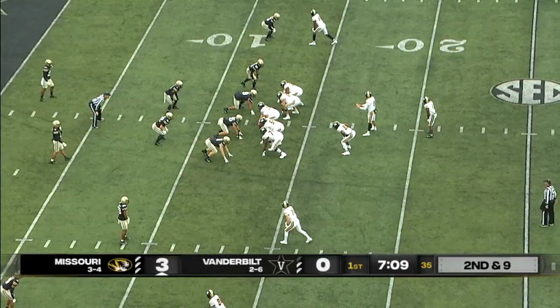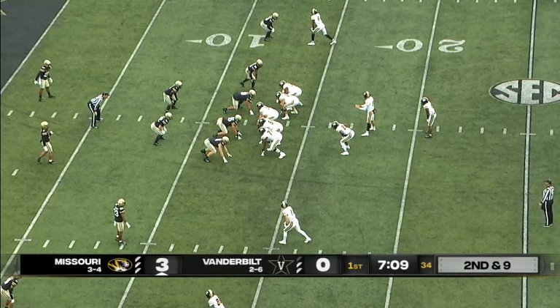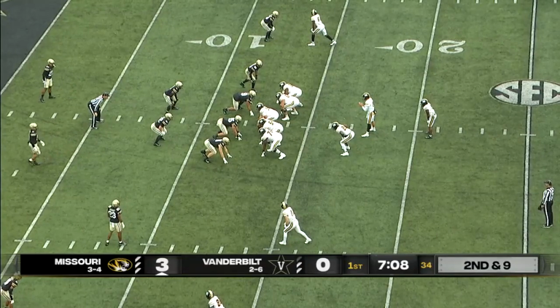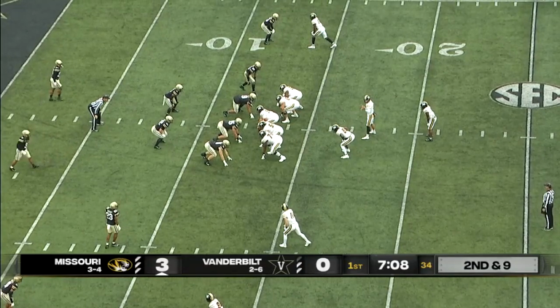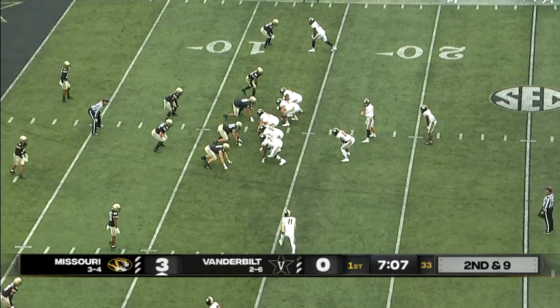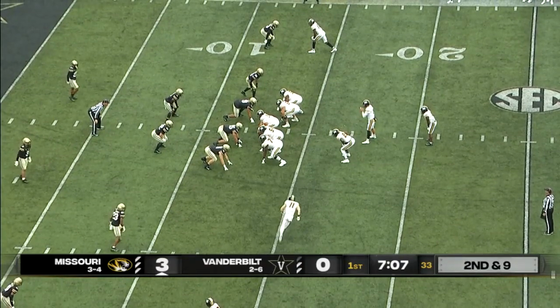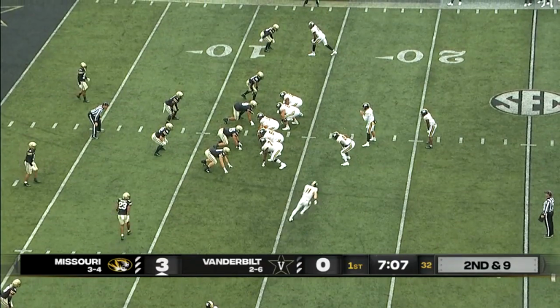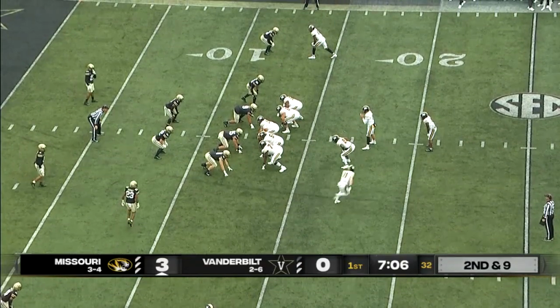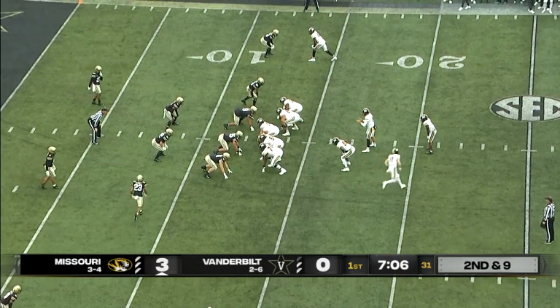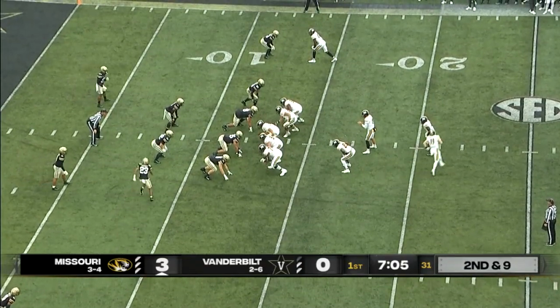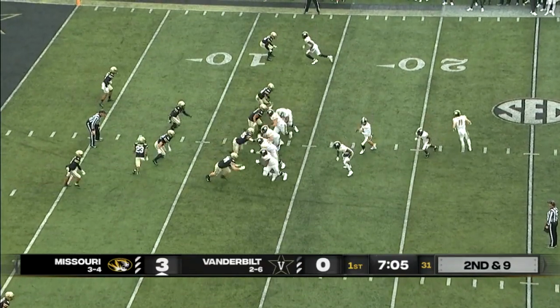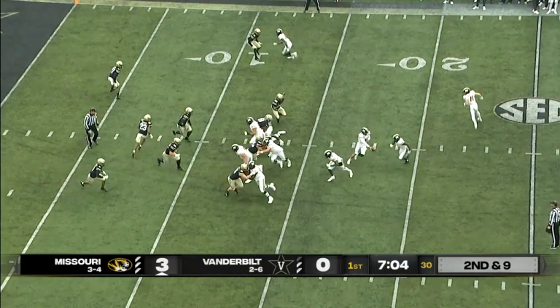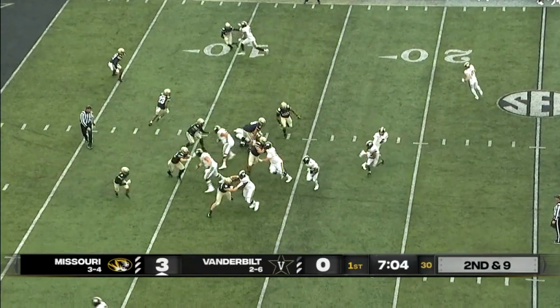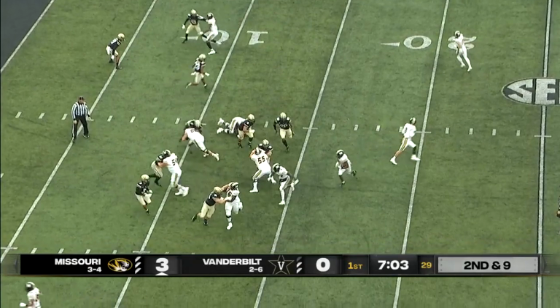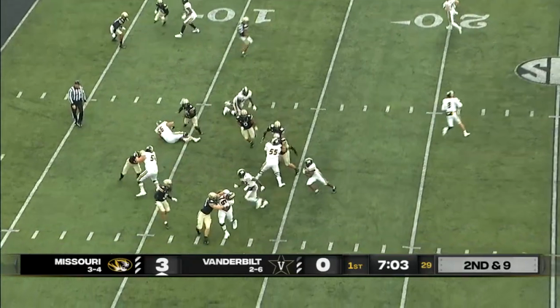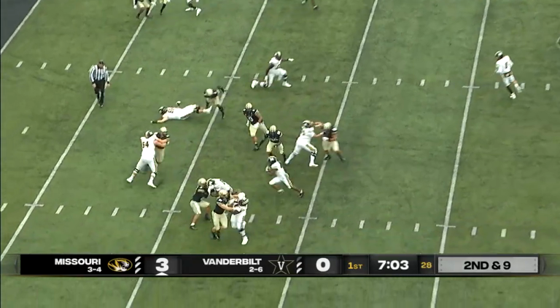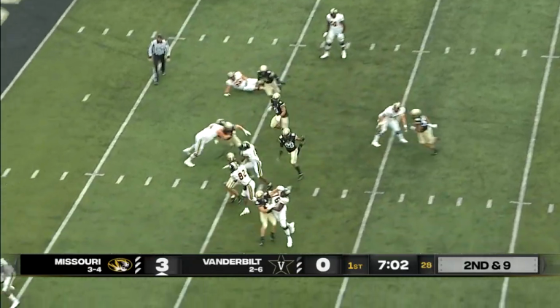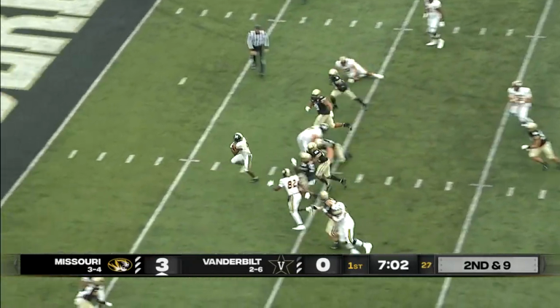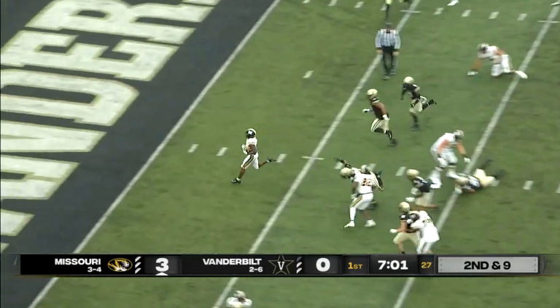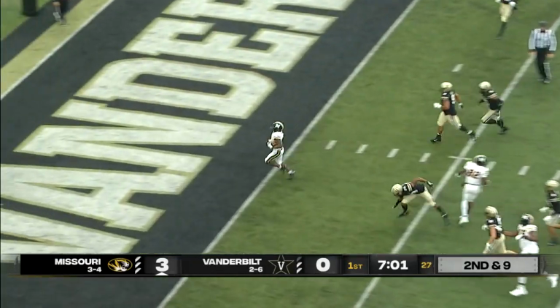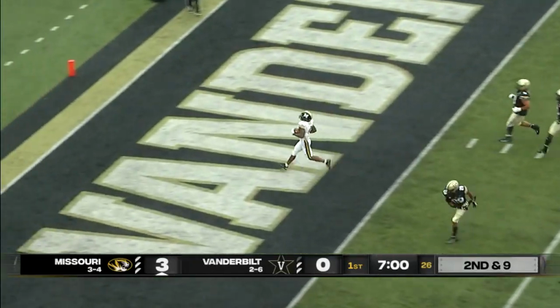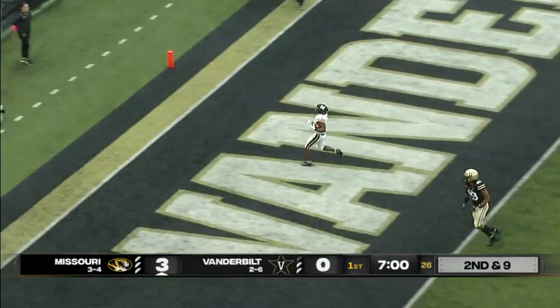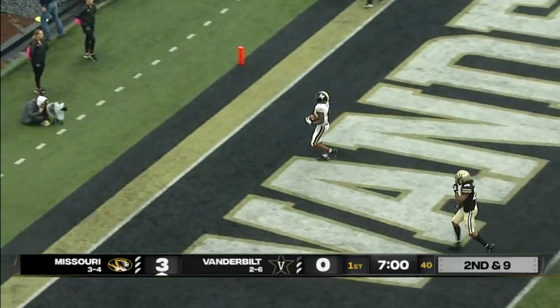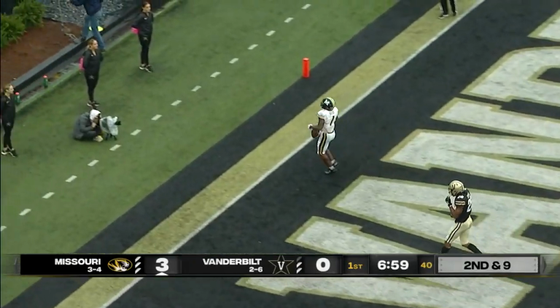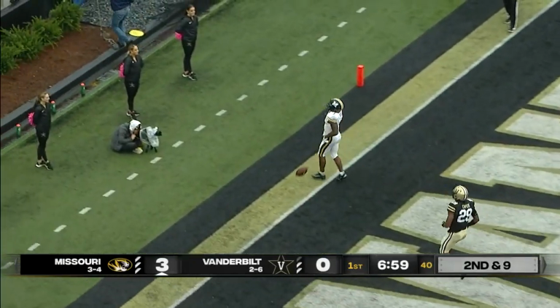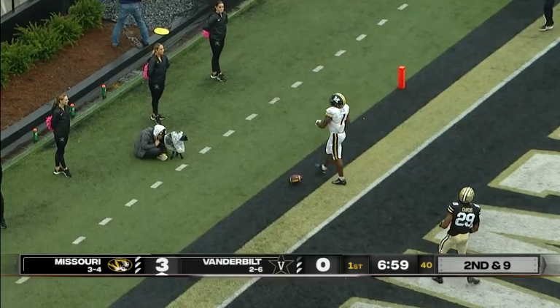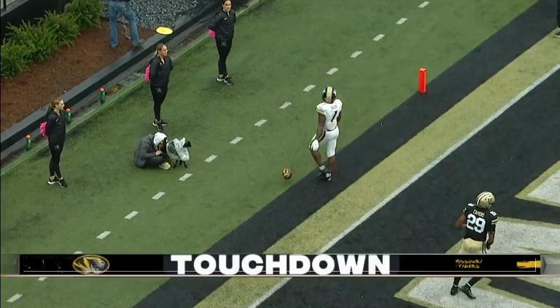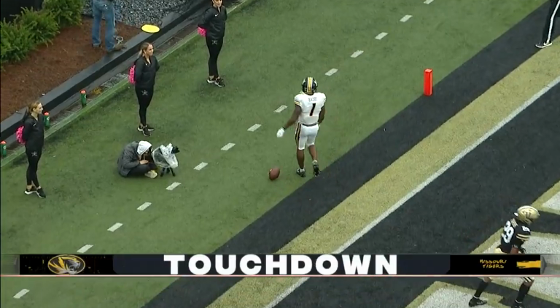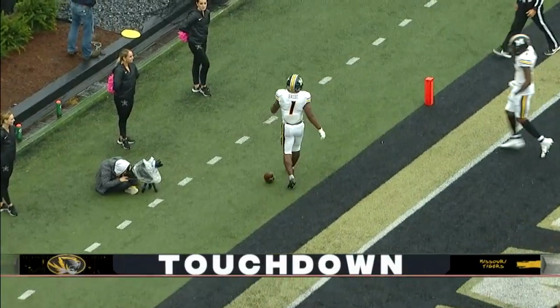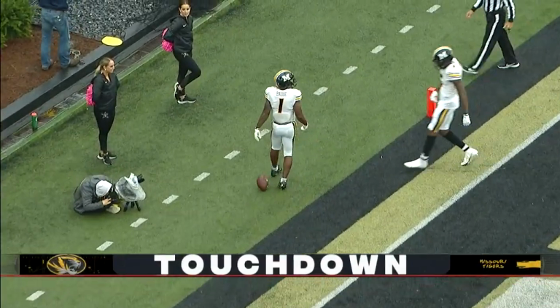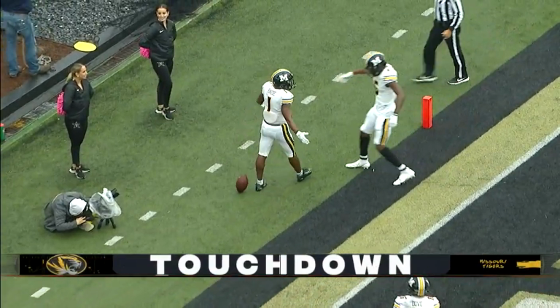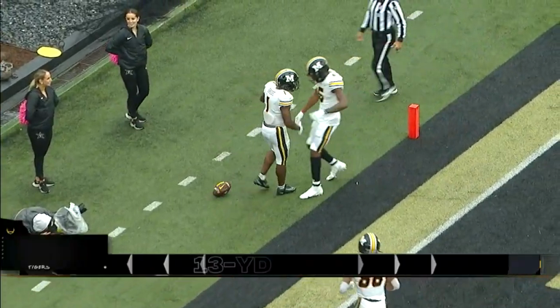Second down and nine coming up for Missouri, an offense scoring 34 and a half points a game. Here's Bayton to the end zone — that is touchdown number ten for Tyler Bayton. Nobody touched him, 13 yards out.